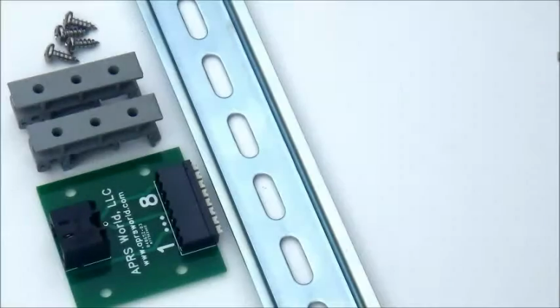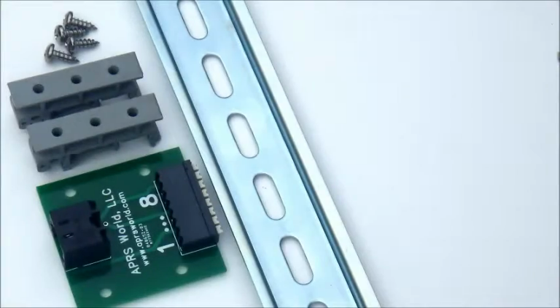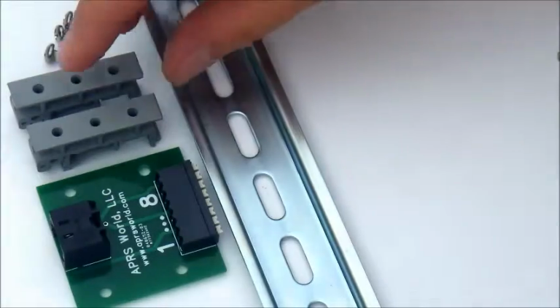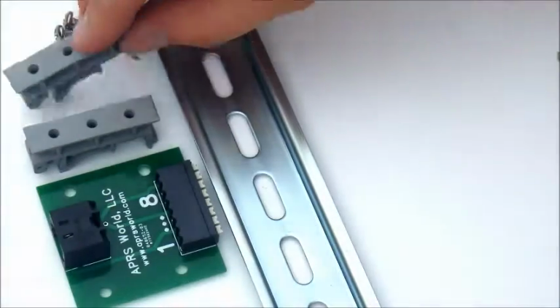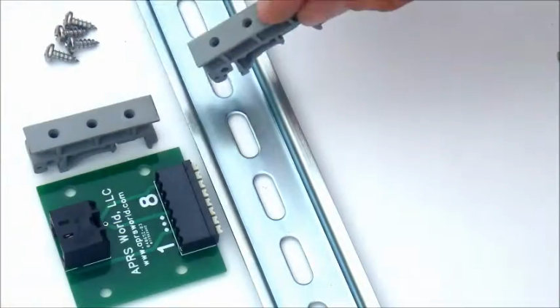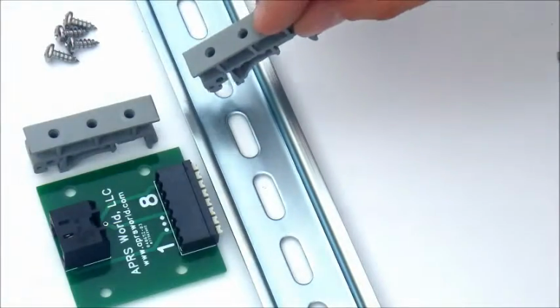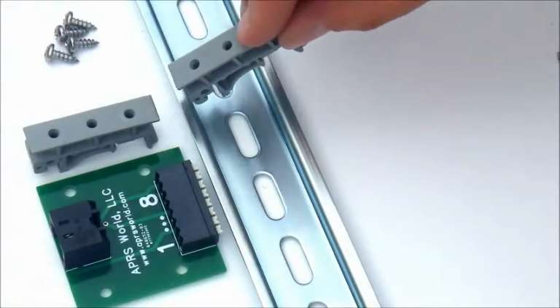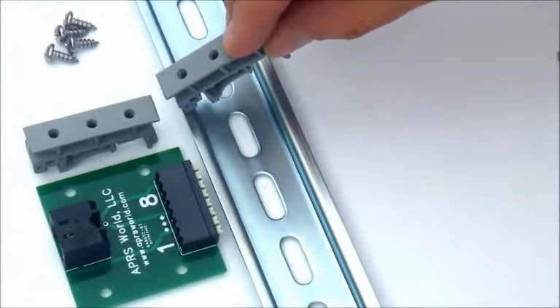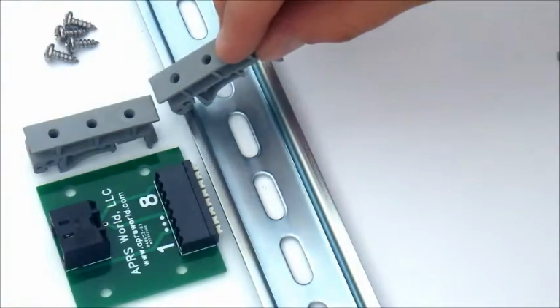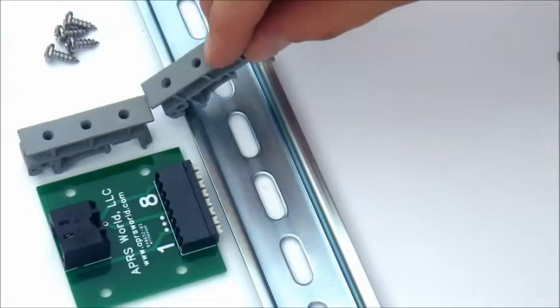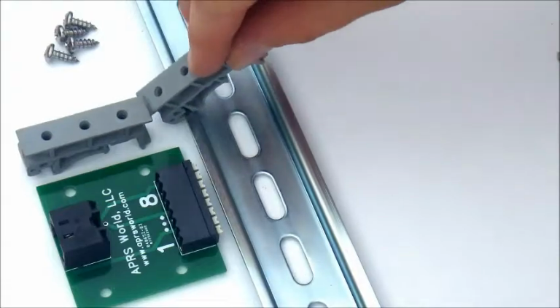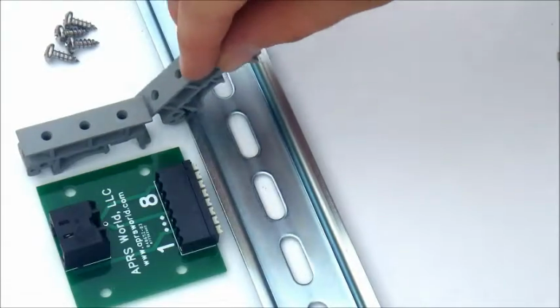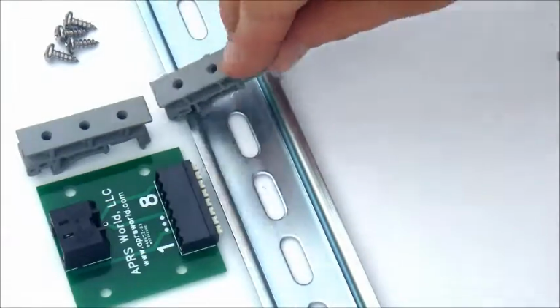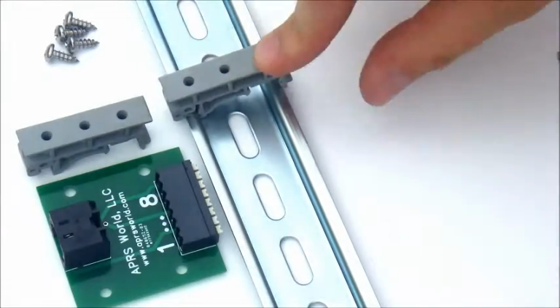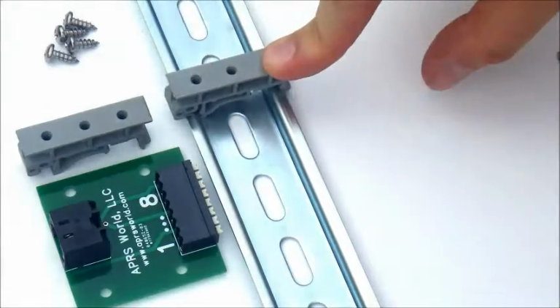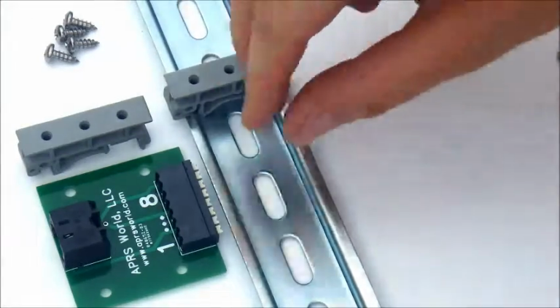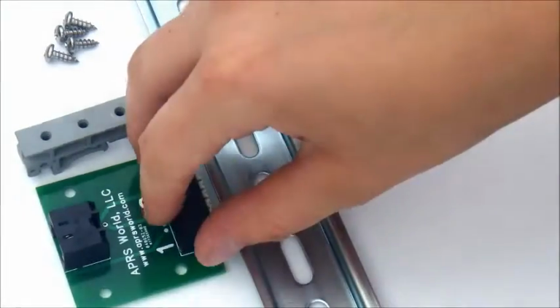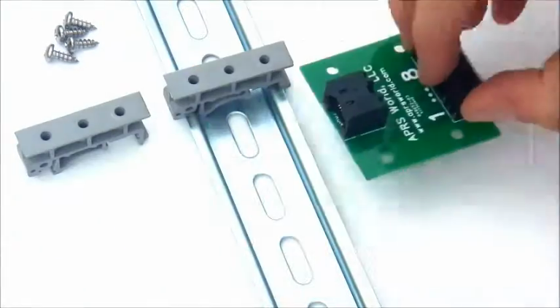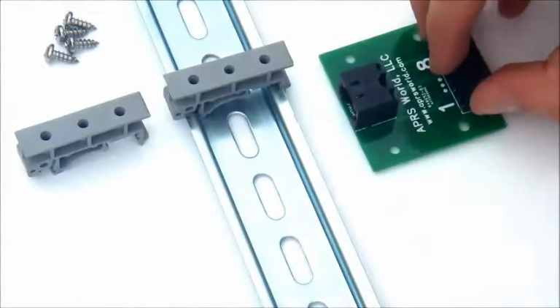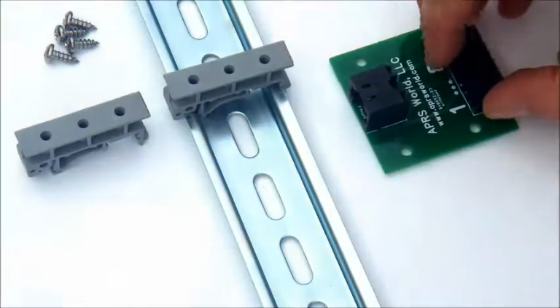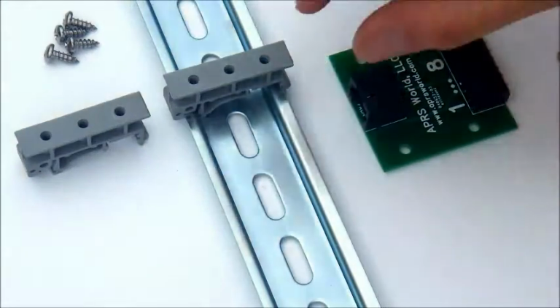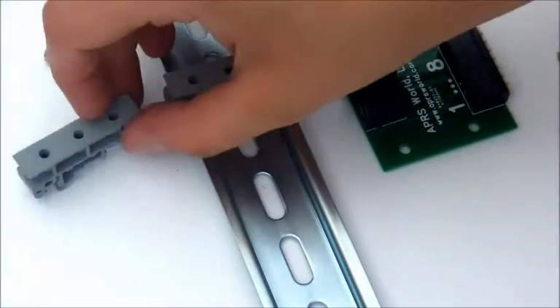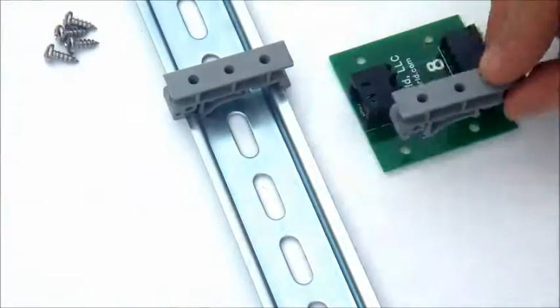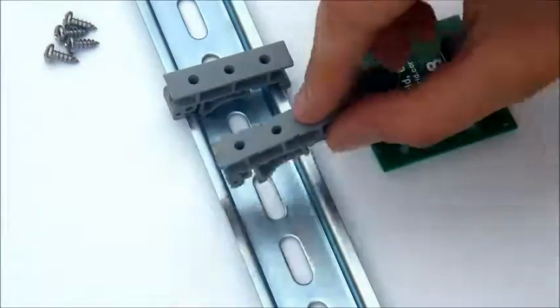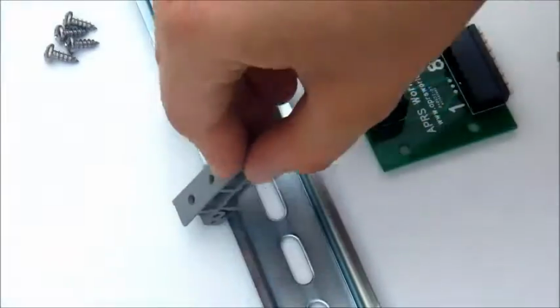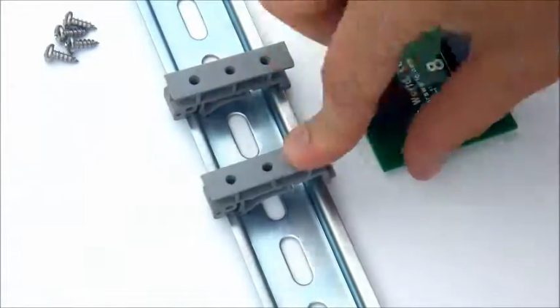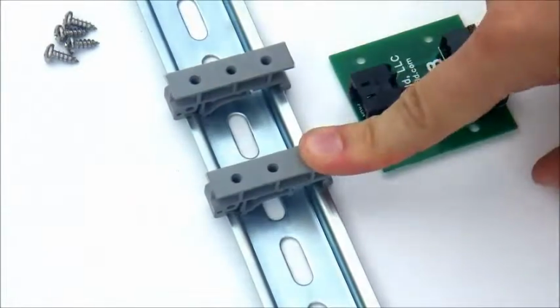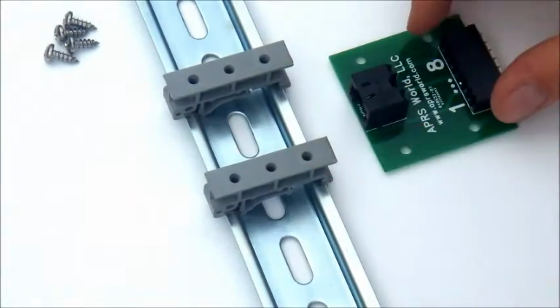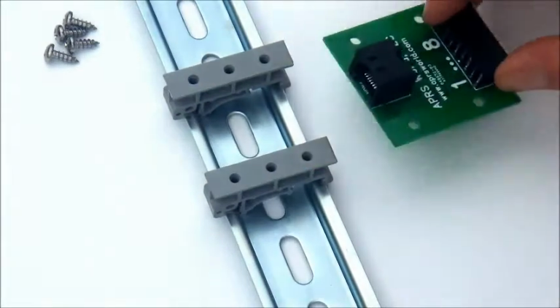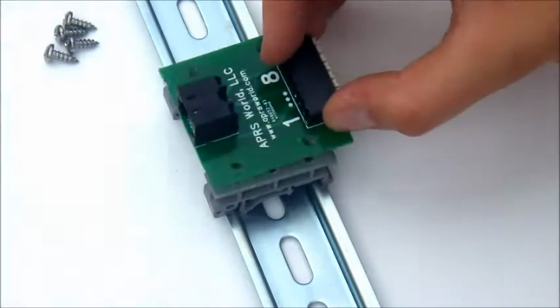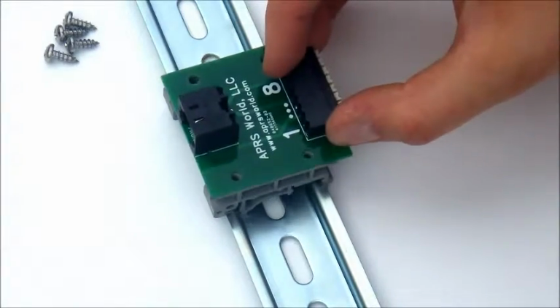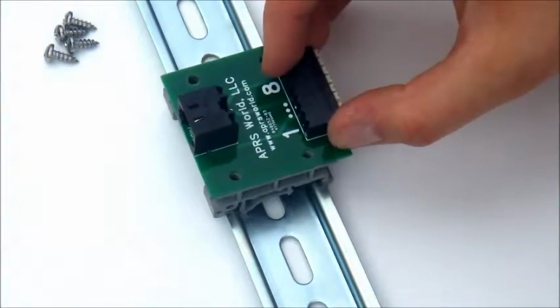First, attach the two DIN clips by hooking the rounded bottom portion of the clip around the rail, and then pushing down on the other end to snap it into place. Line up the breakout board with your already-placed clip to estimate the spacing for the second one.